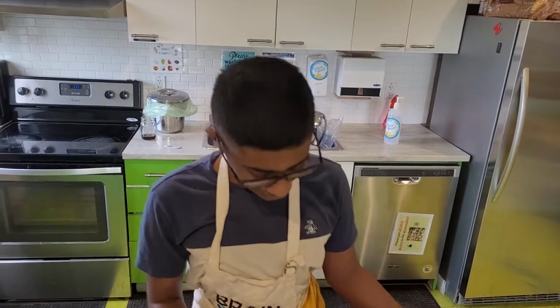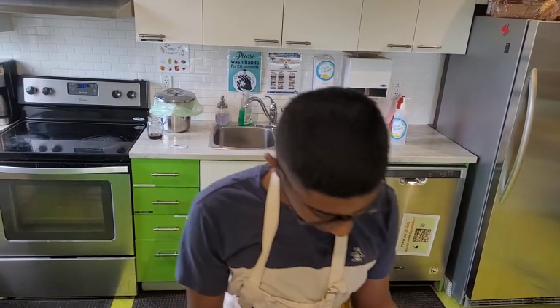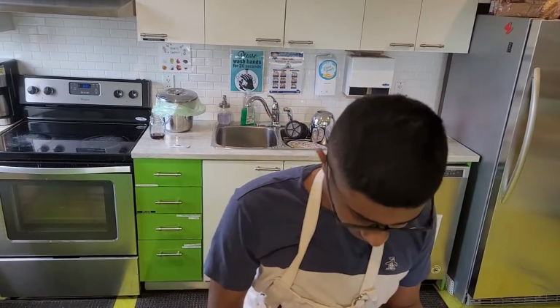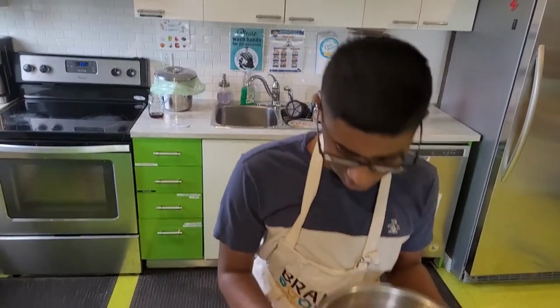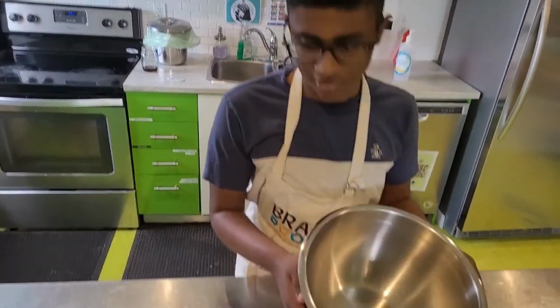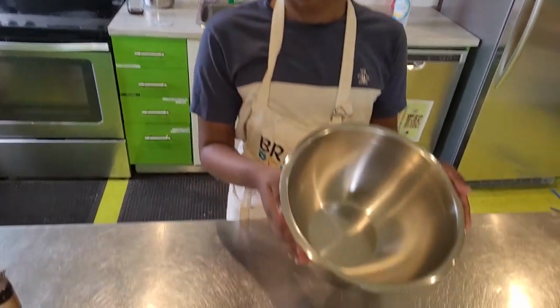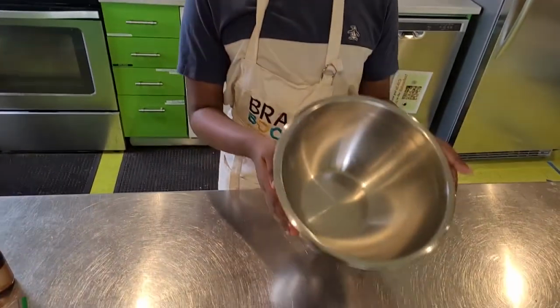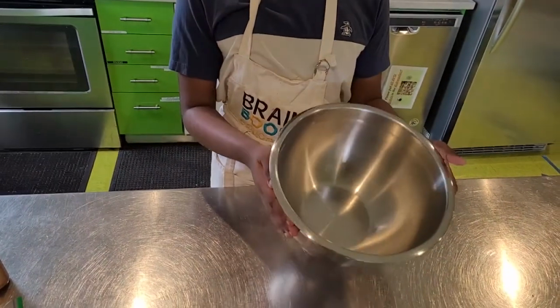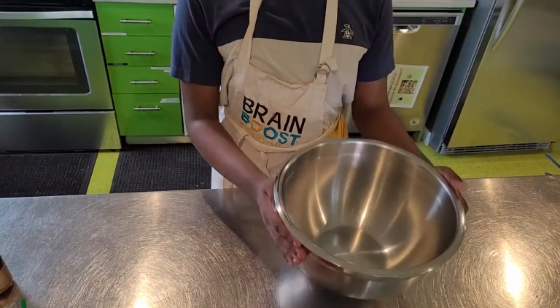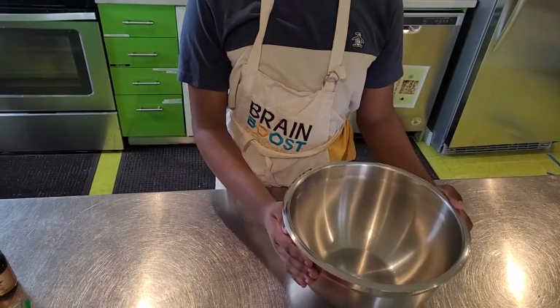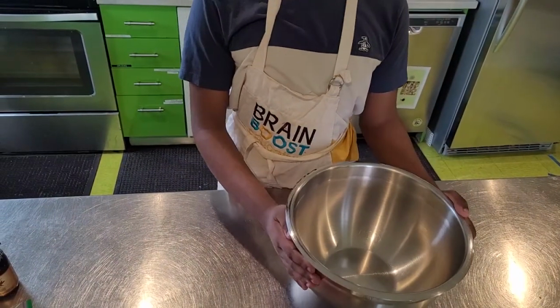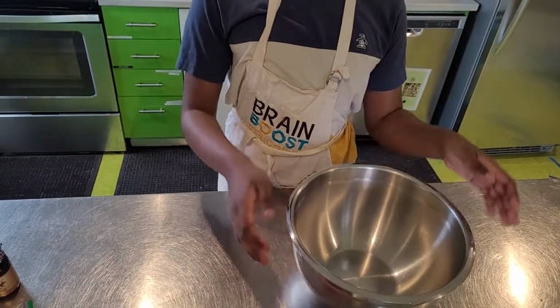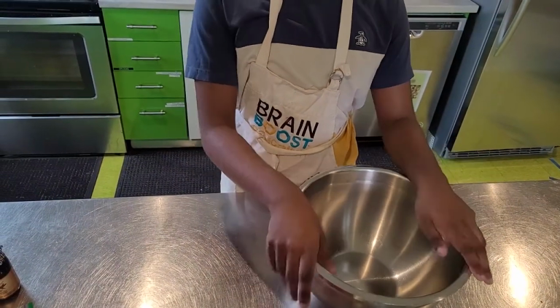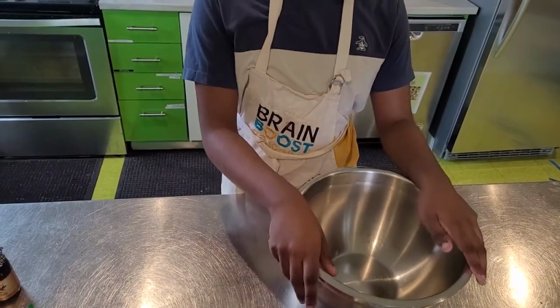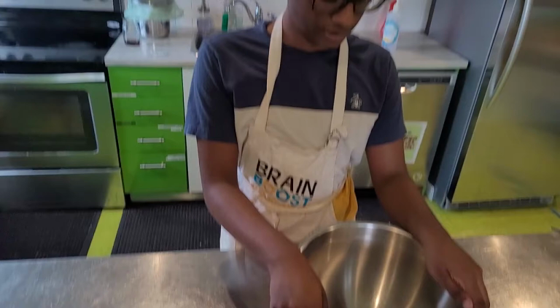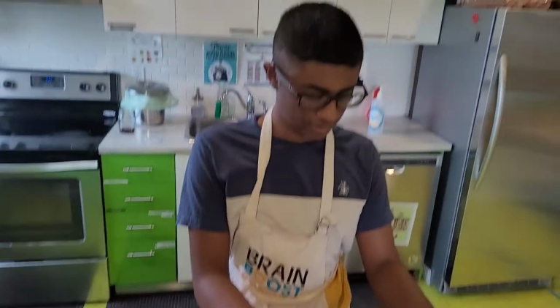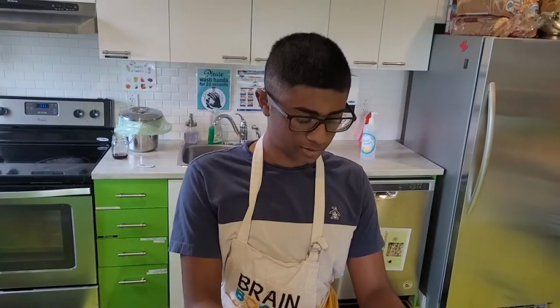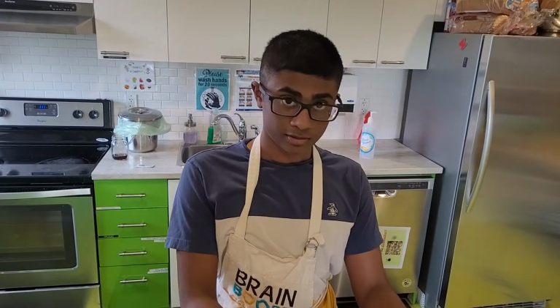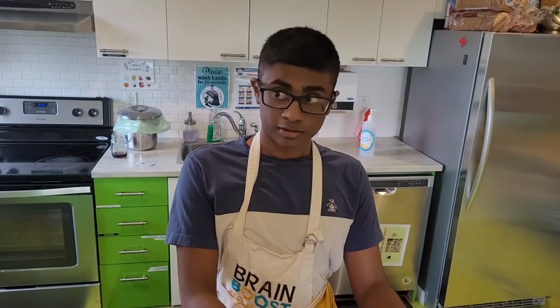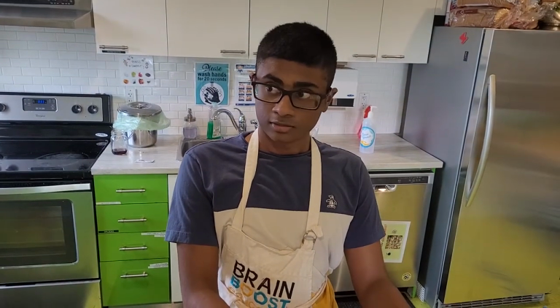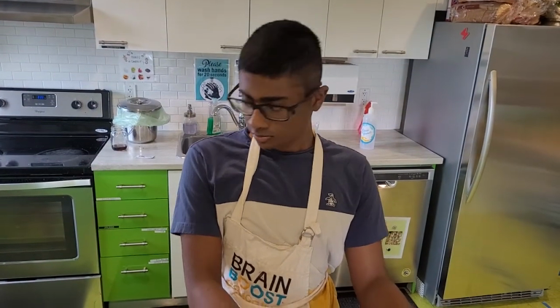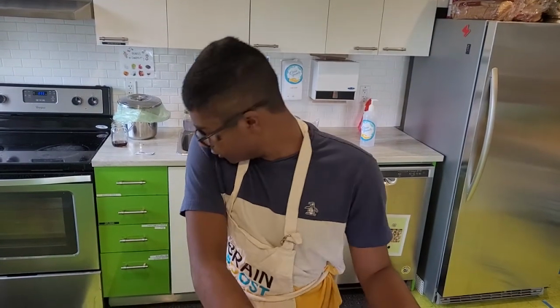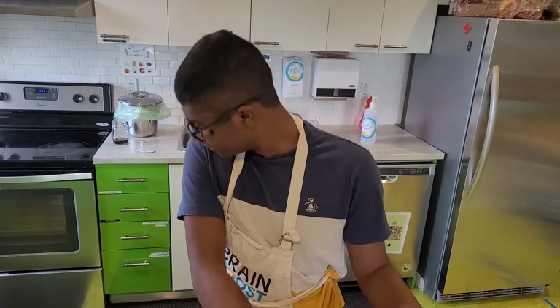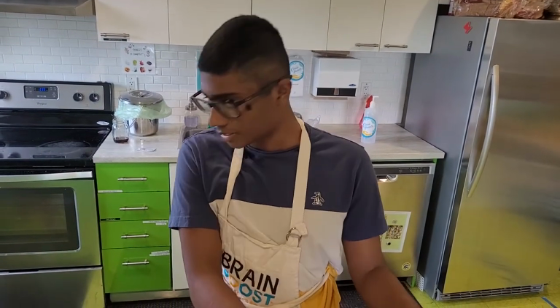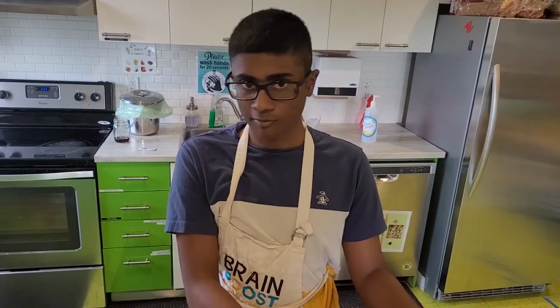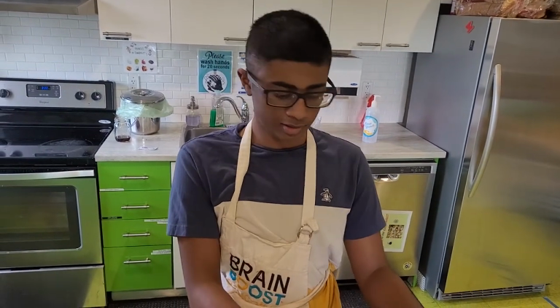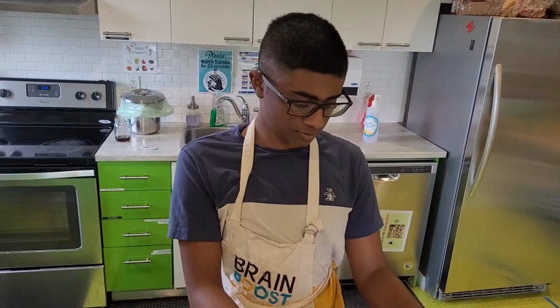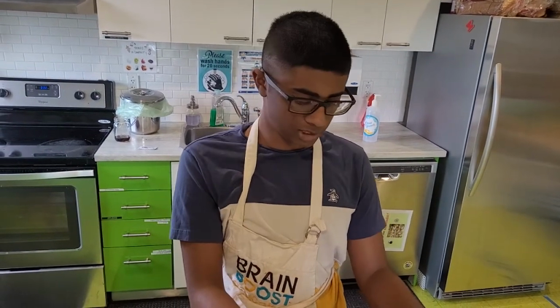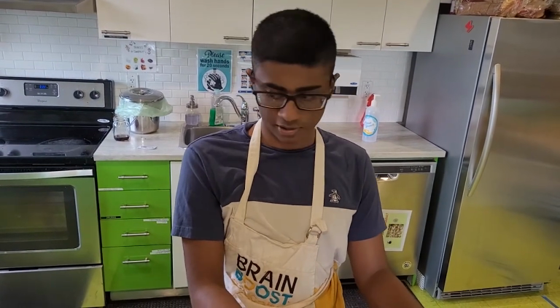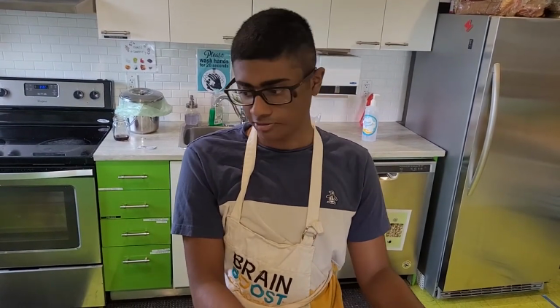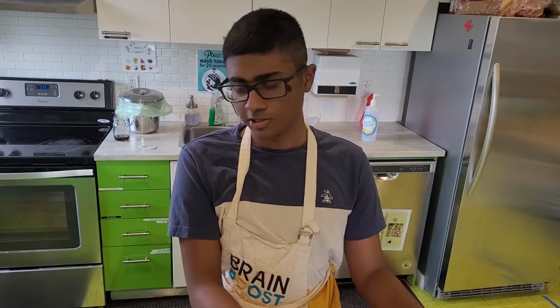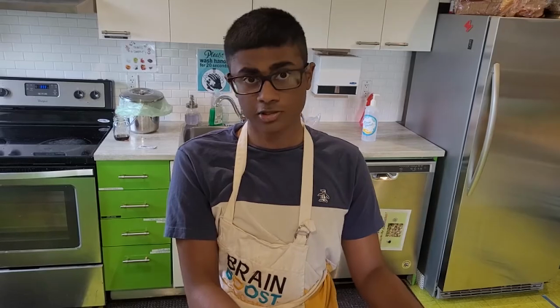We need this giant bowl for it because I'm going to be making some gingerbread house pieces.